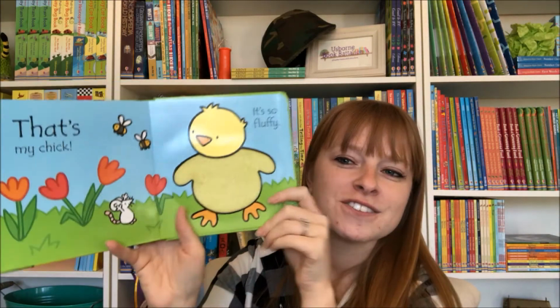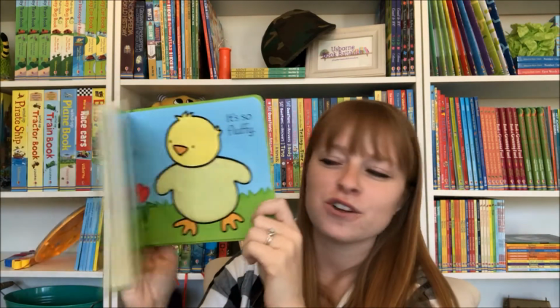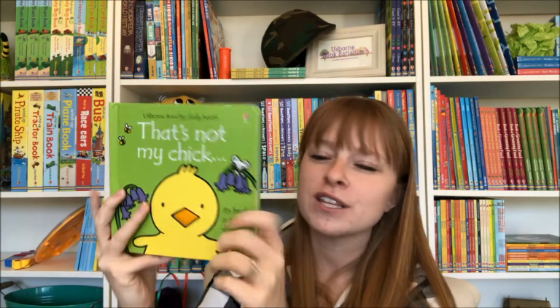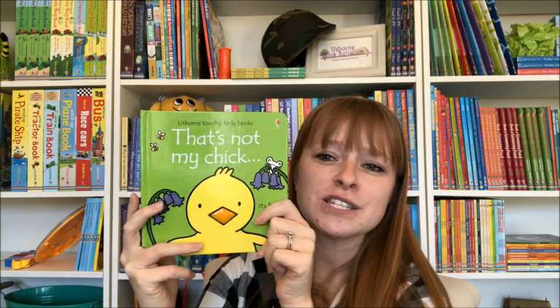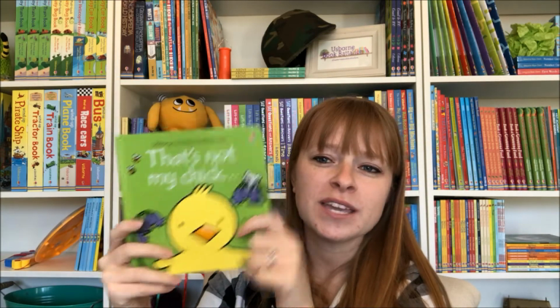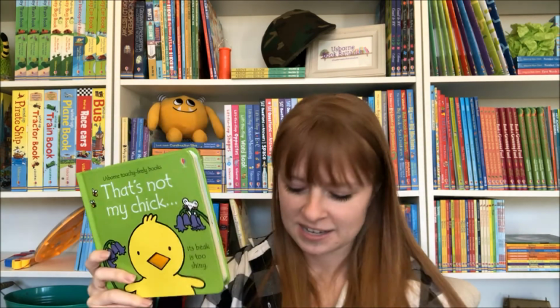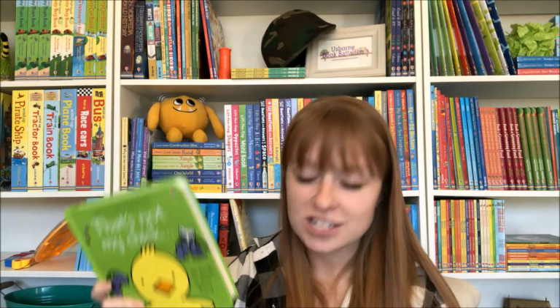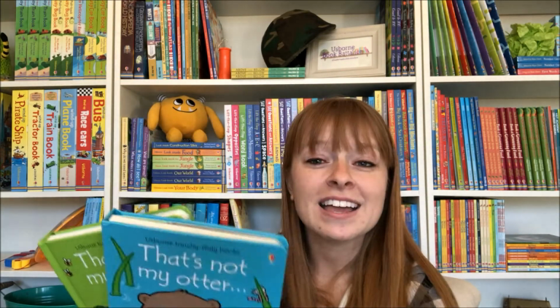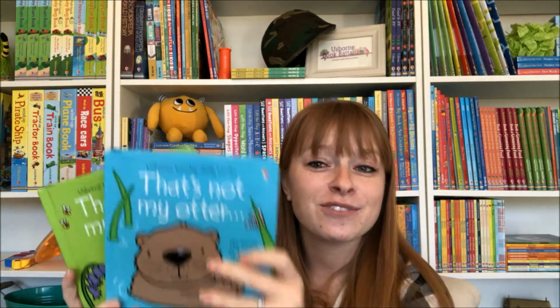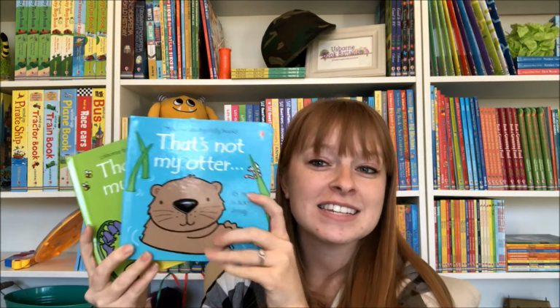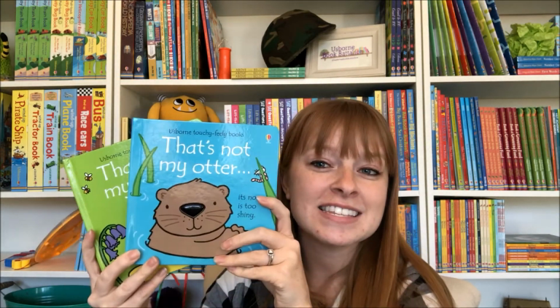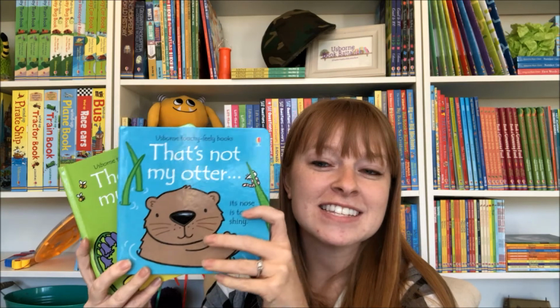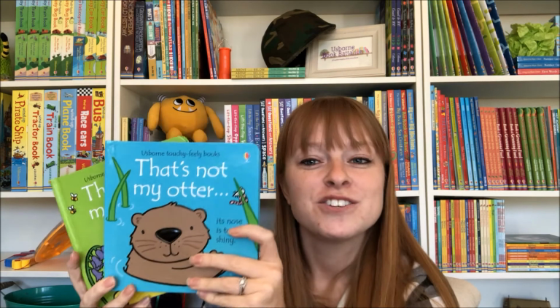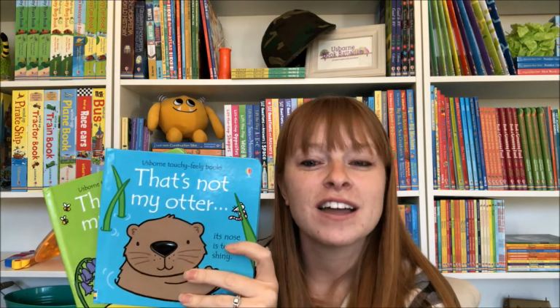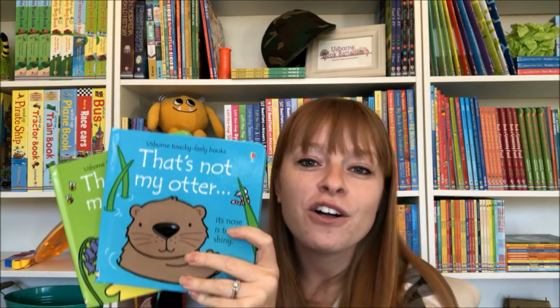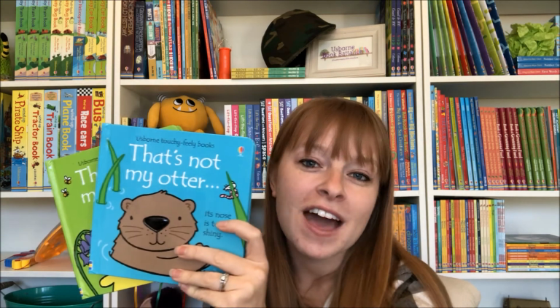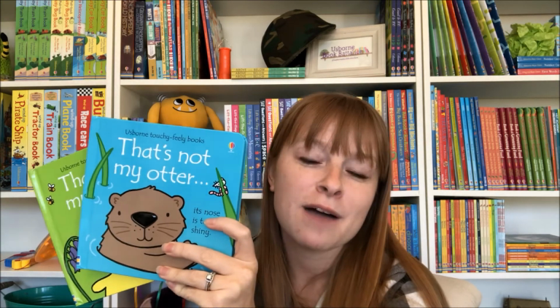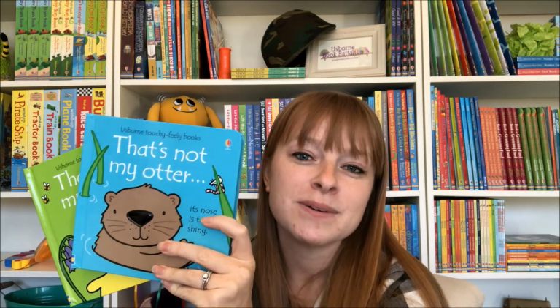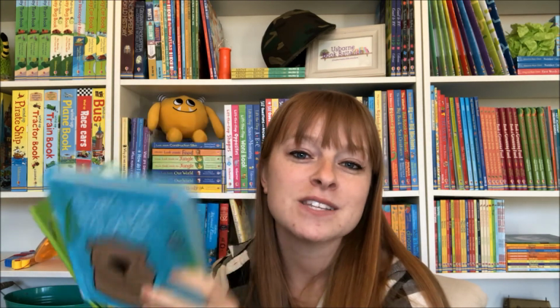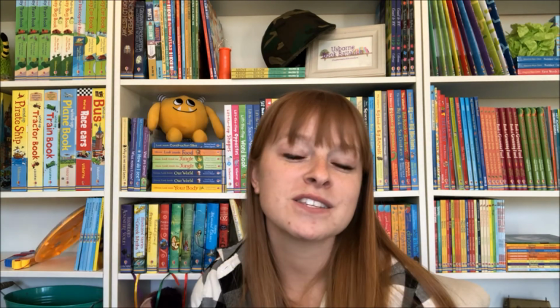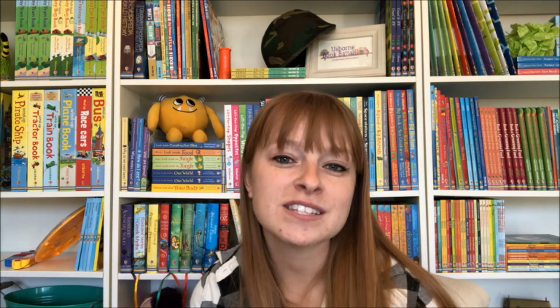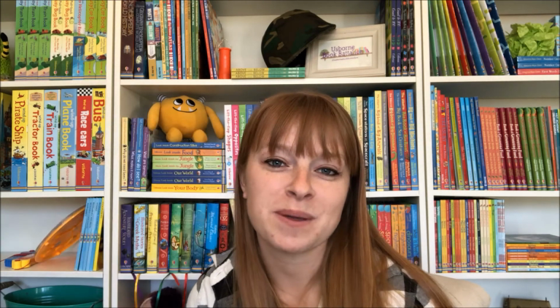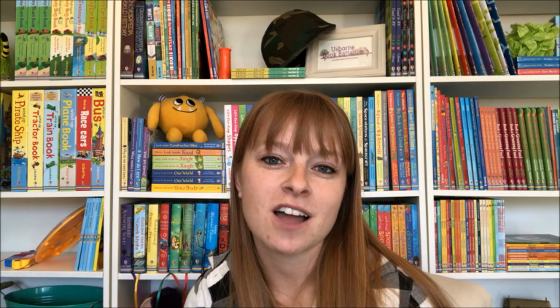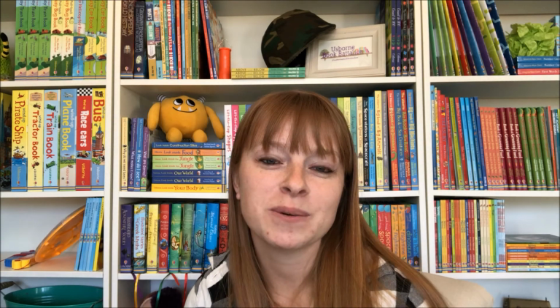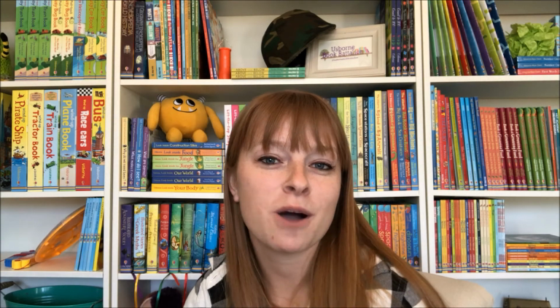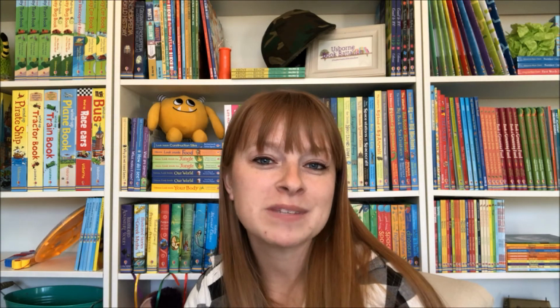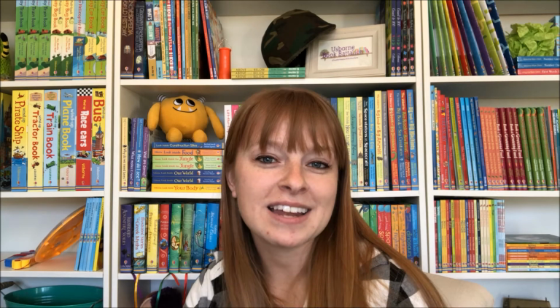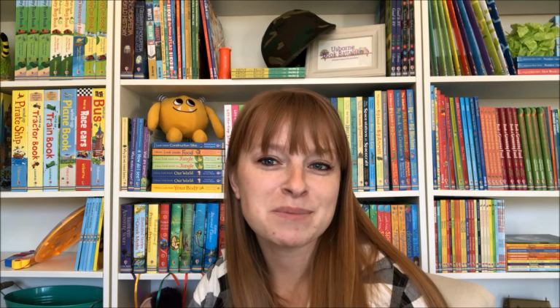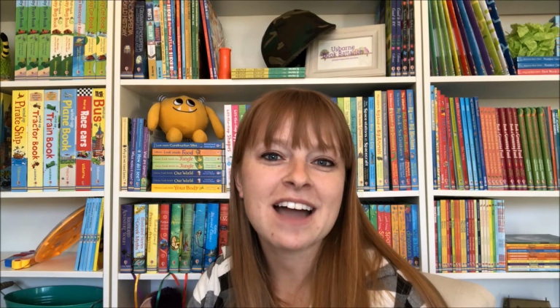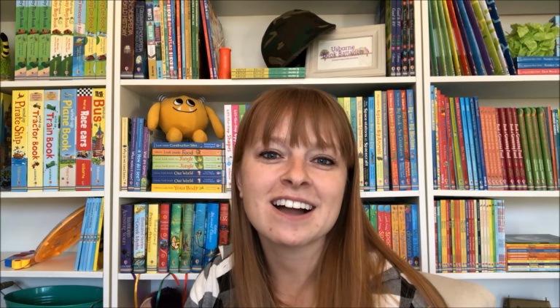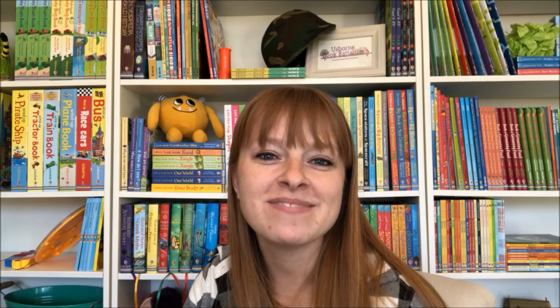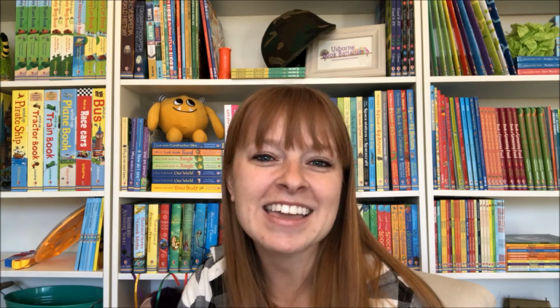So these are really, really sweet just like the rest in the series. You can find all of the That's Not My books as well as the rest of our baby and toddler books on my website at usbornebookbattalion.com. Thanks!